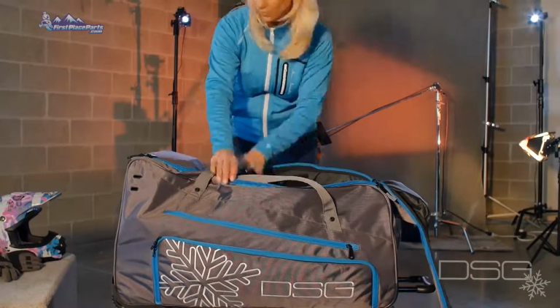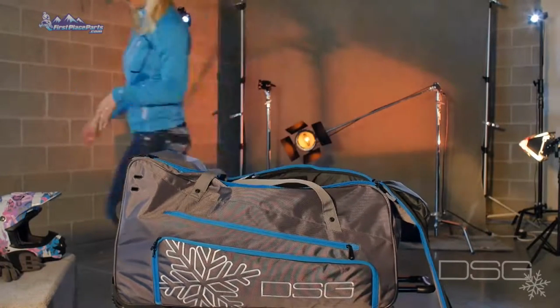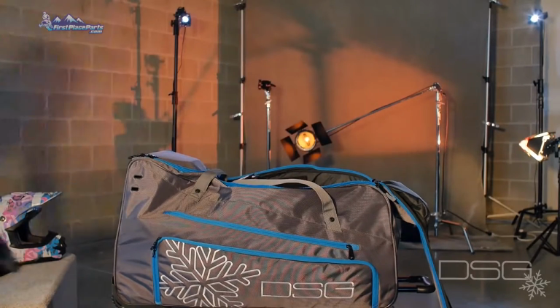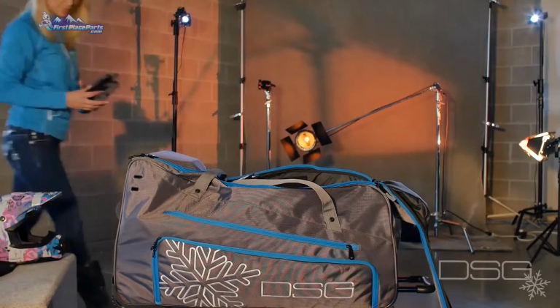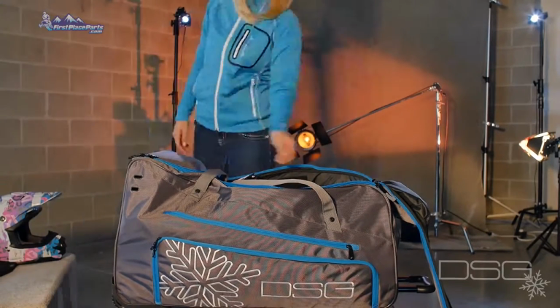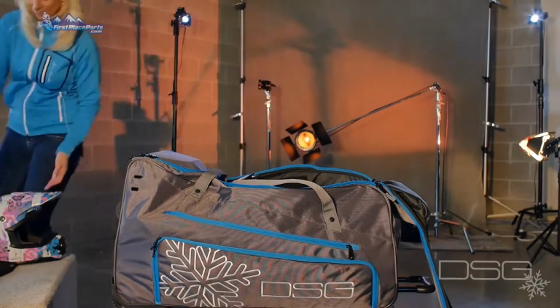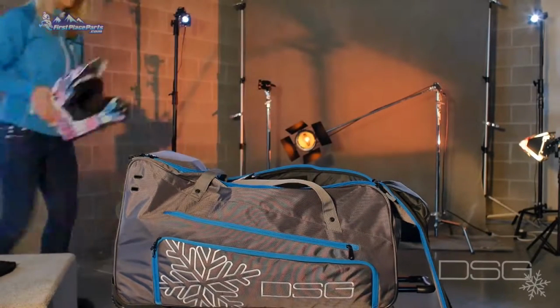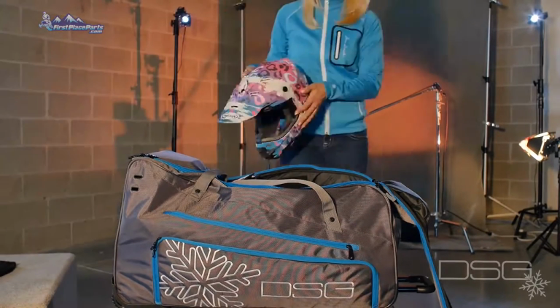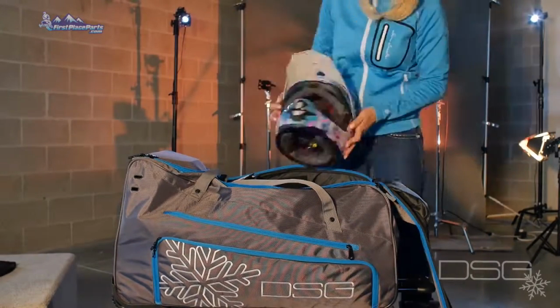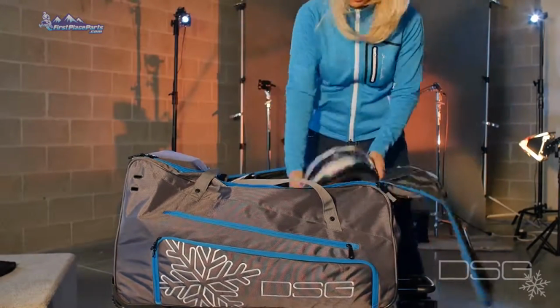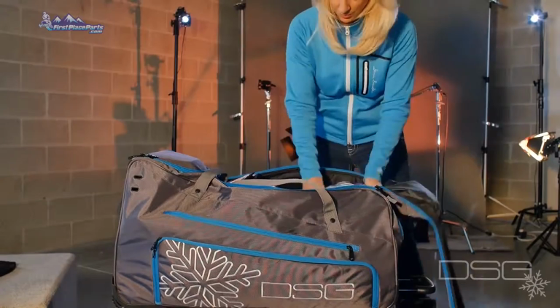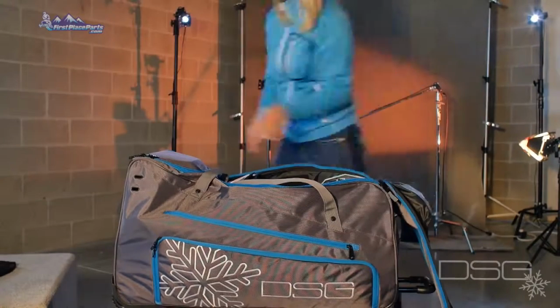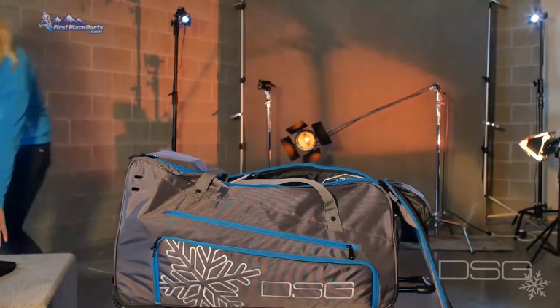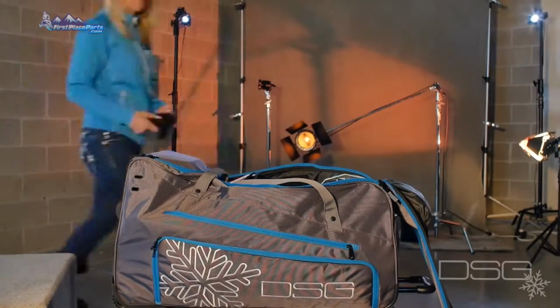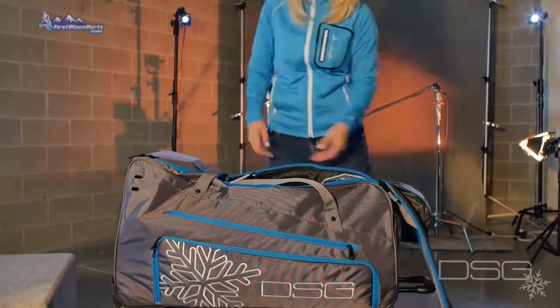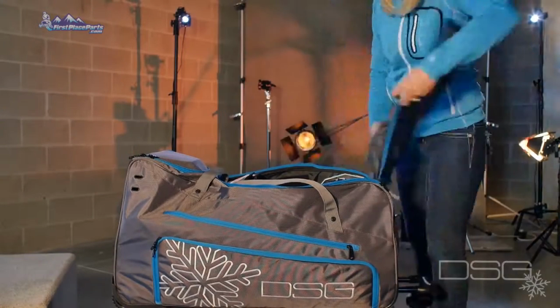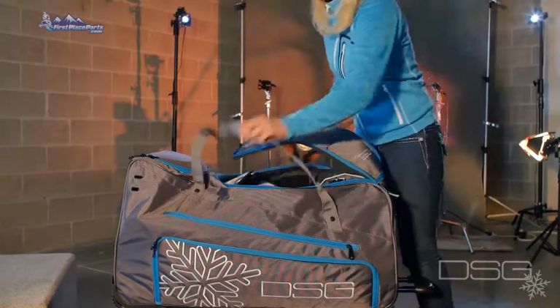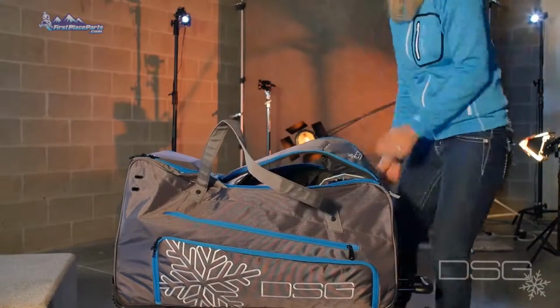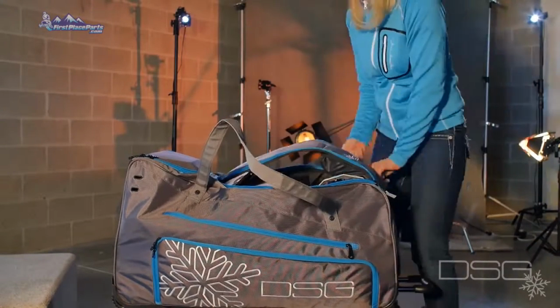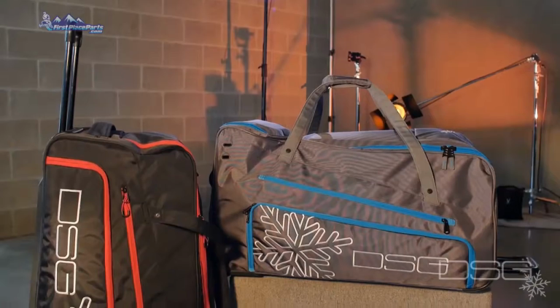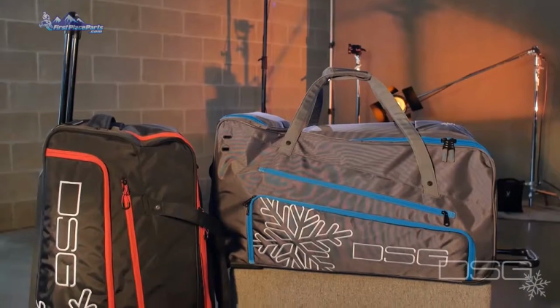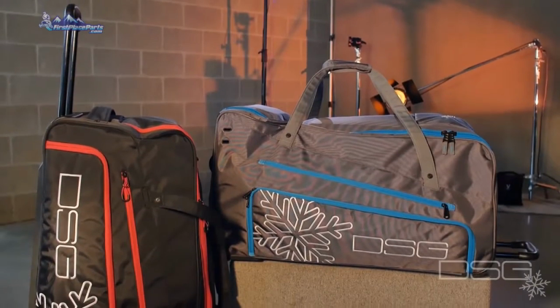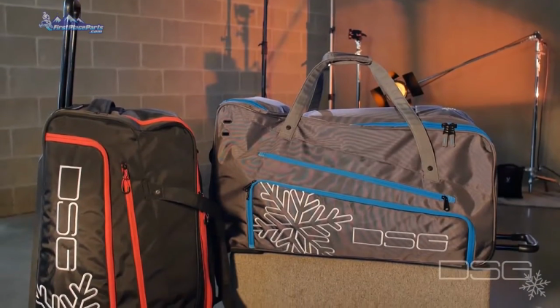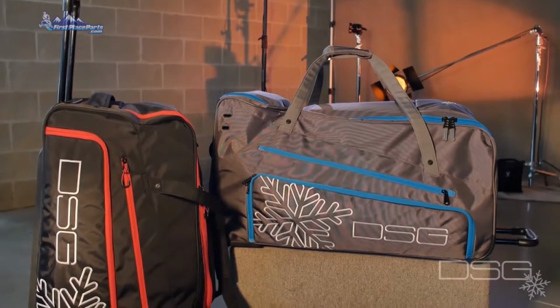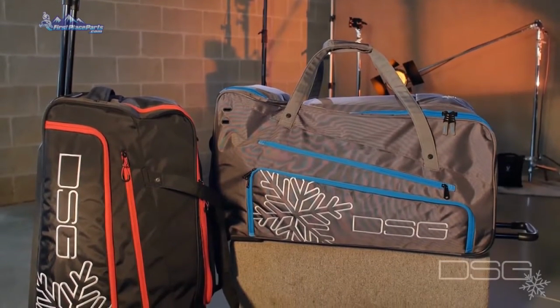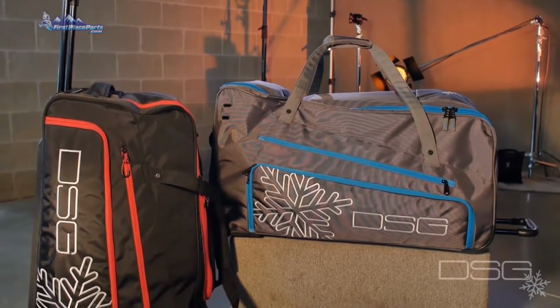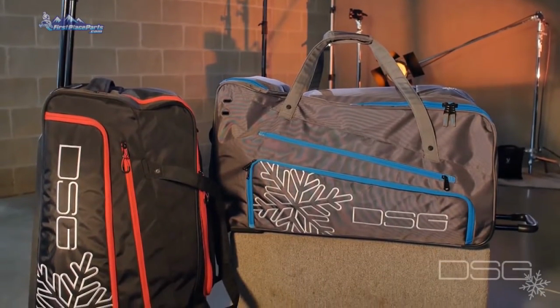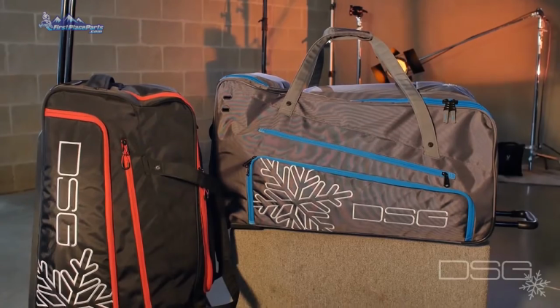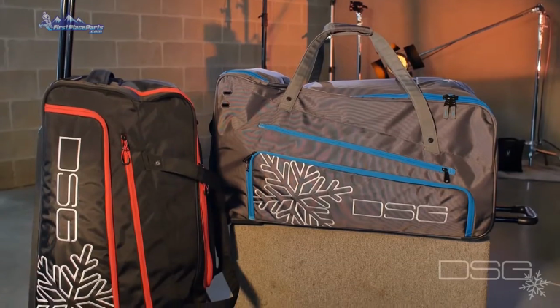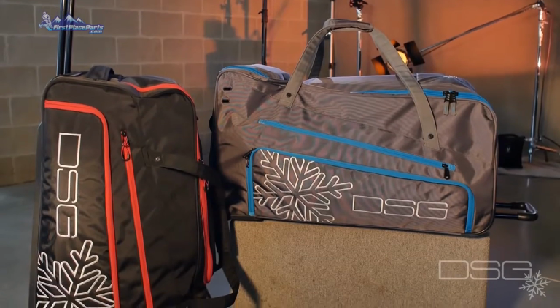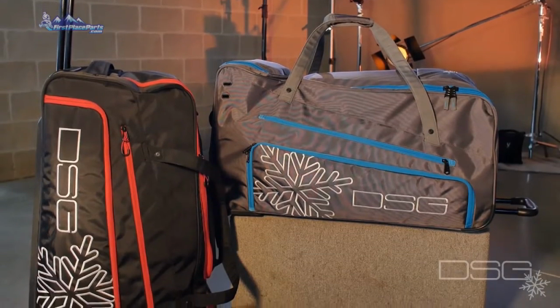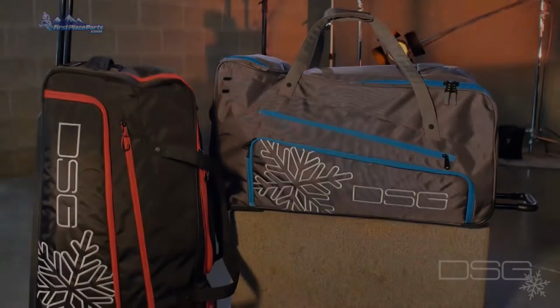This bag's main compartment features a storage divider with a separate vented compartment for boots or helmet. Available in two colors: black with pink accents and gray with blue accents.